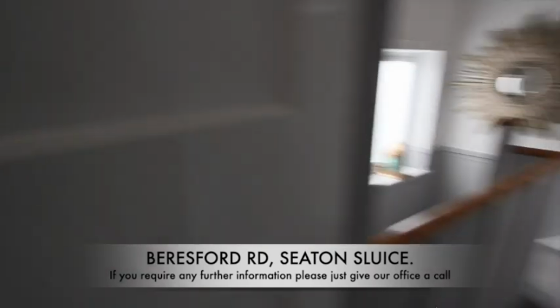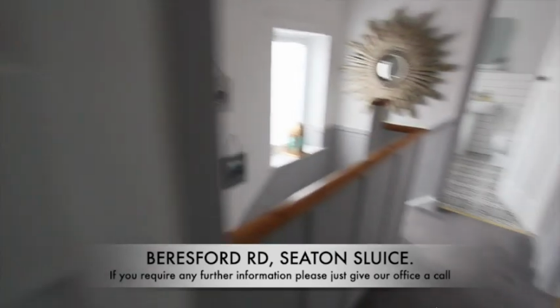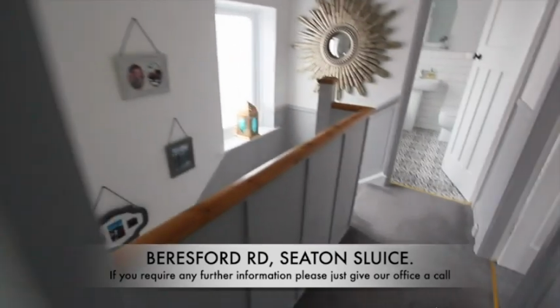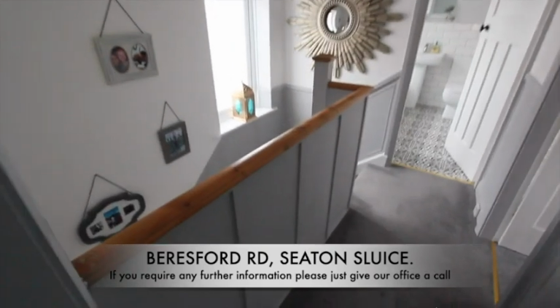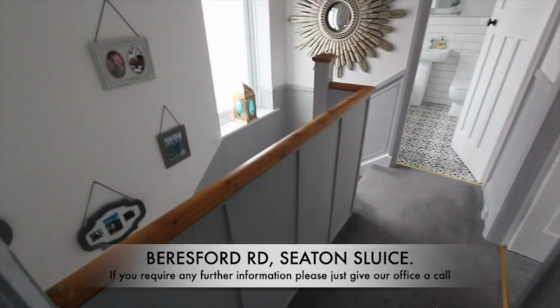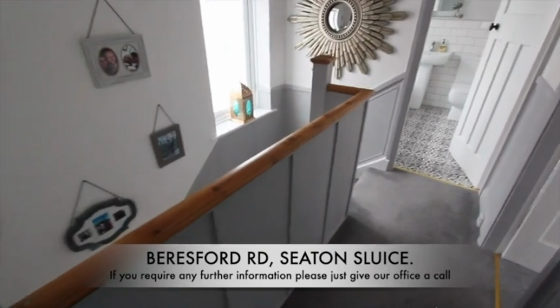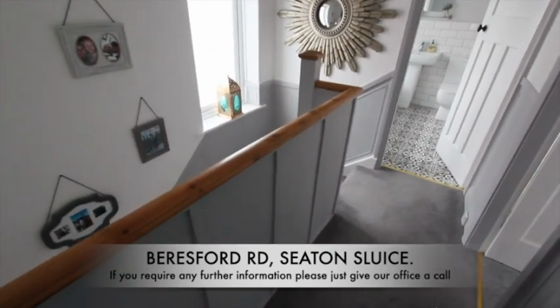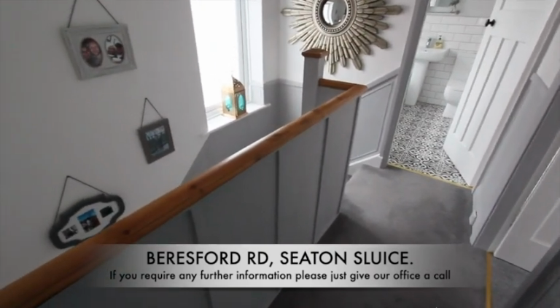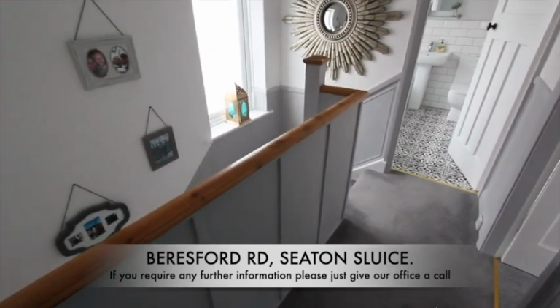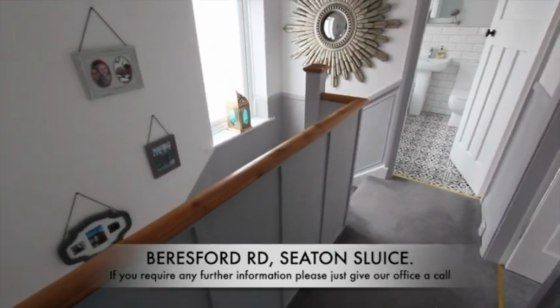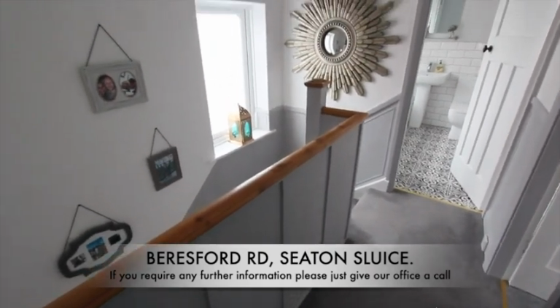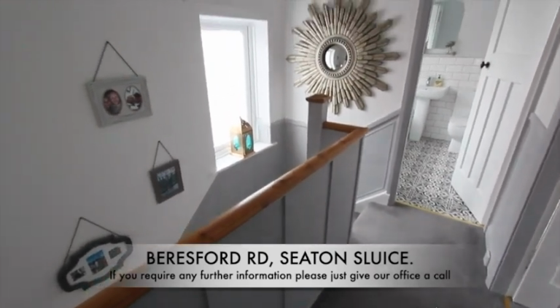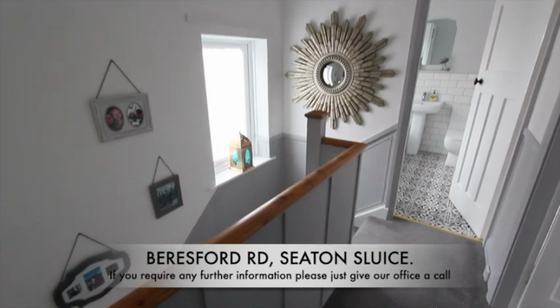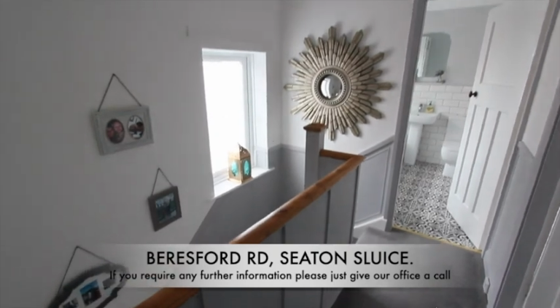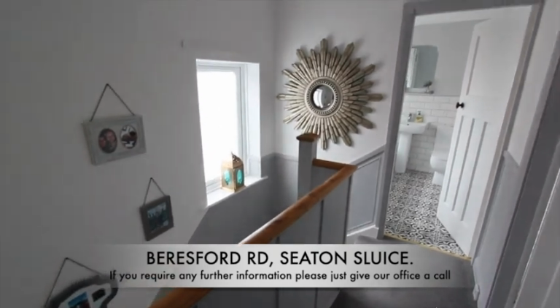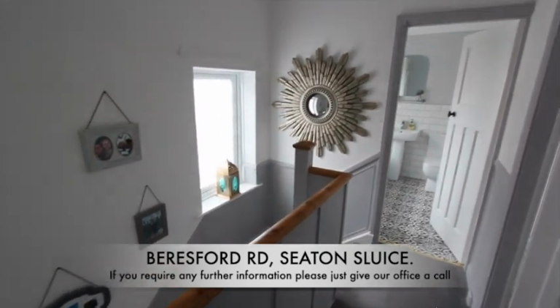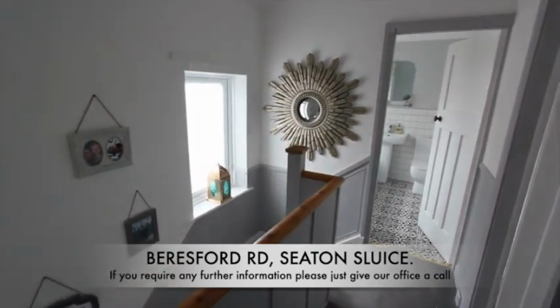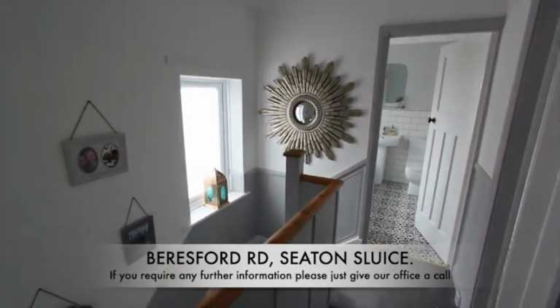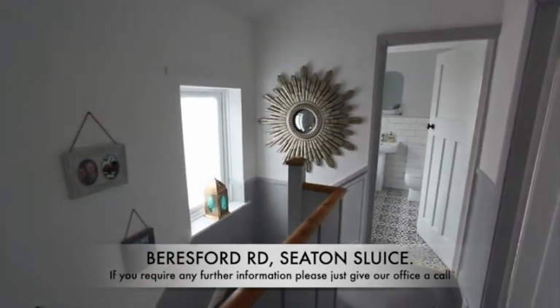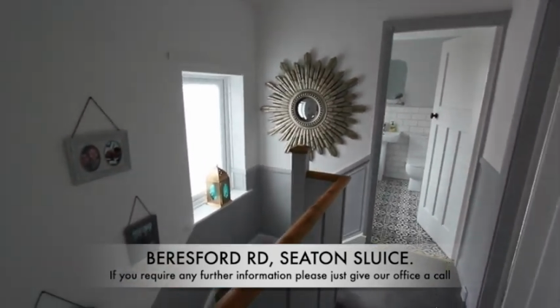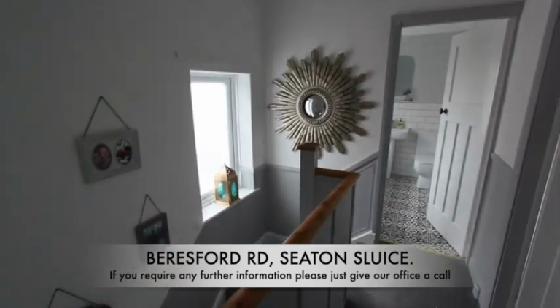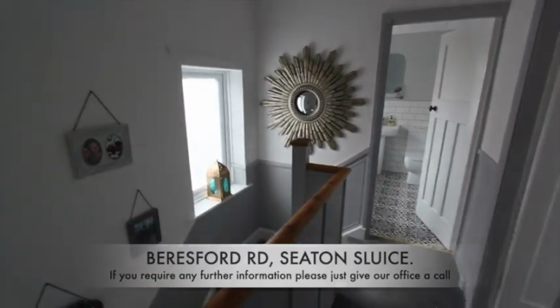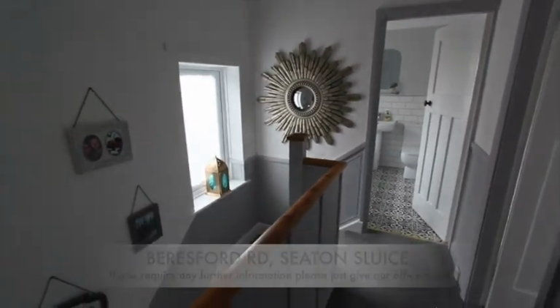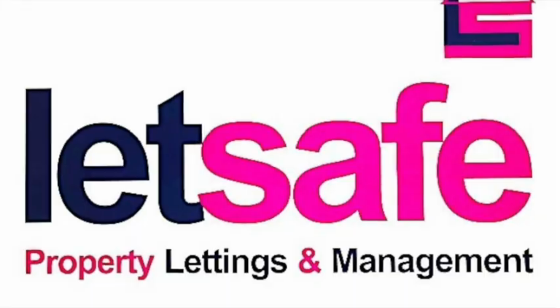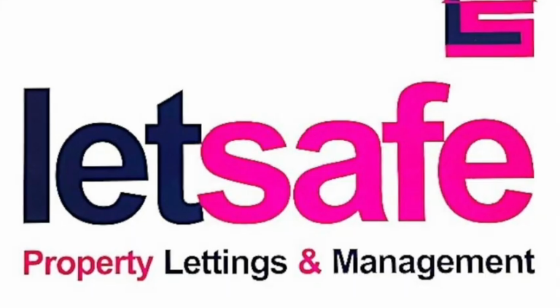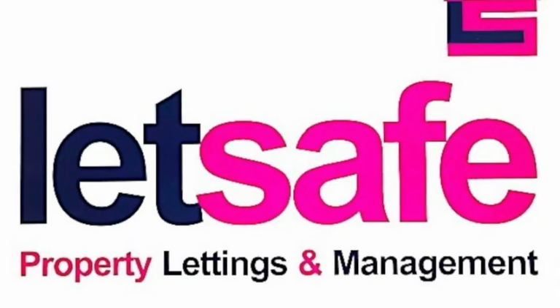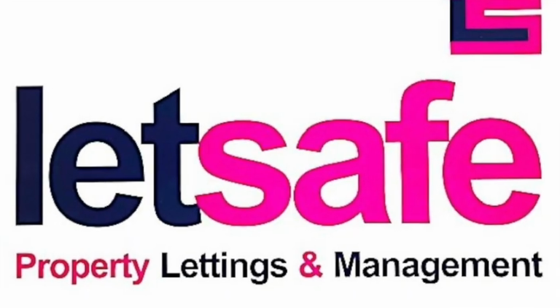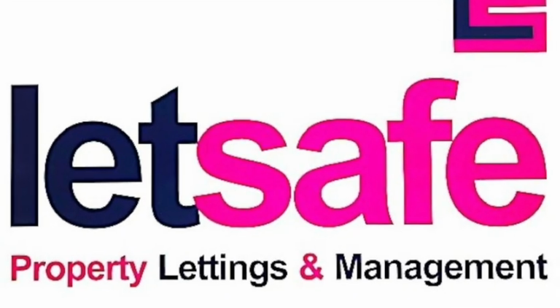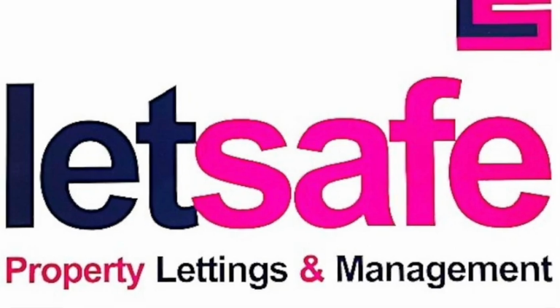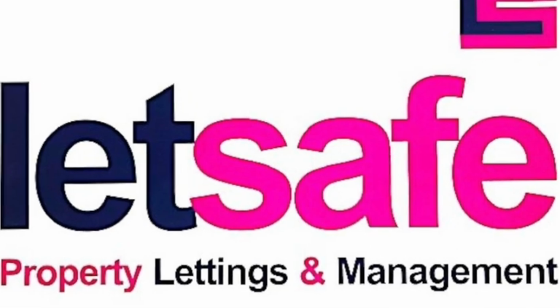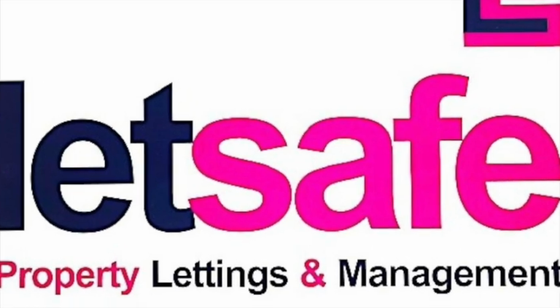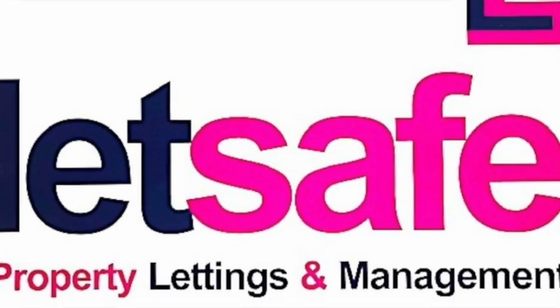A quick look at the landing, and that is everything. Thank you for watching — if you require any further information on this property, please just give our office a call.